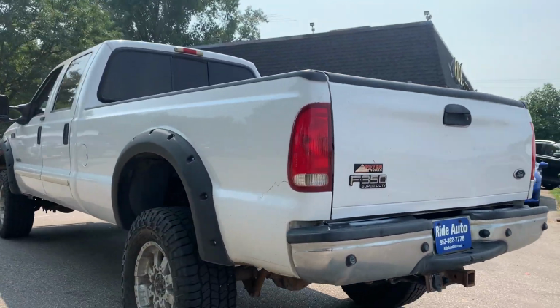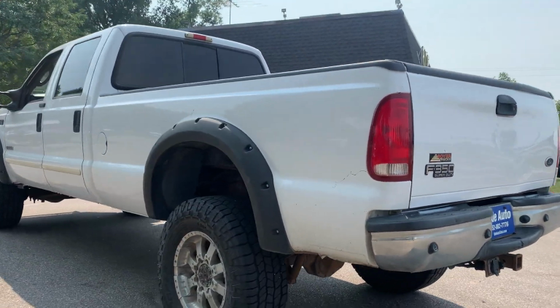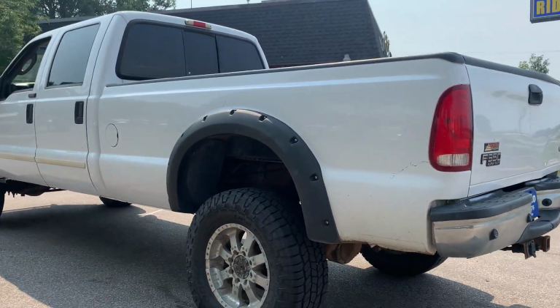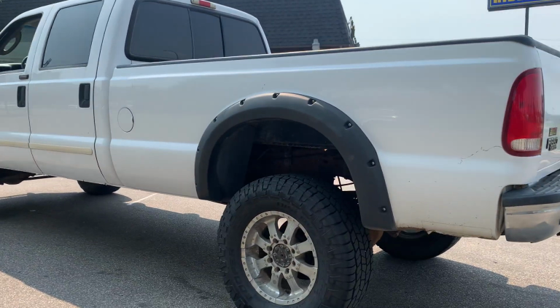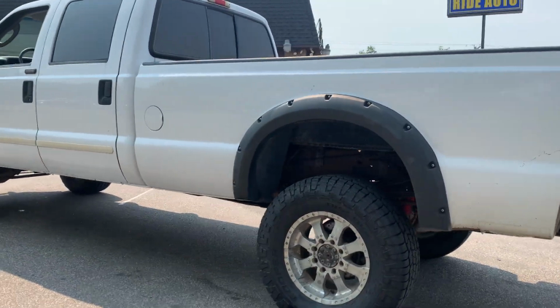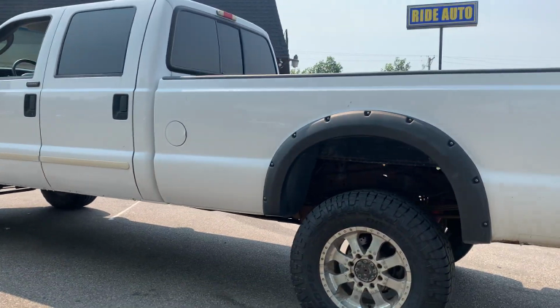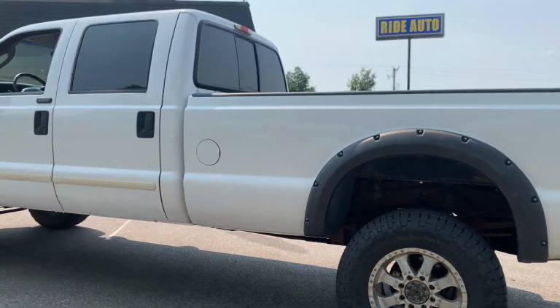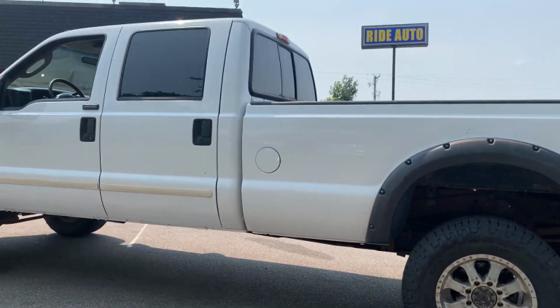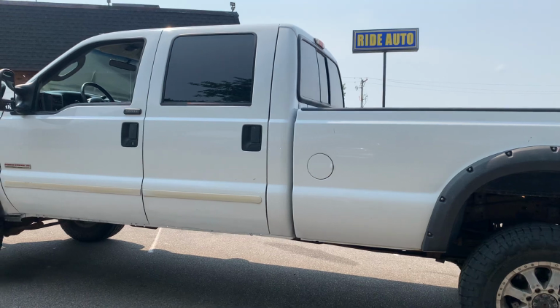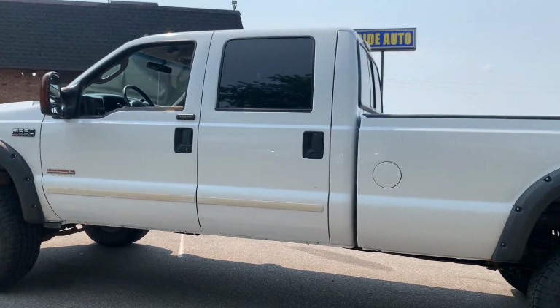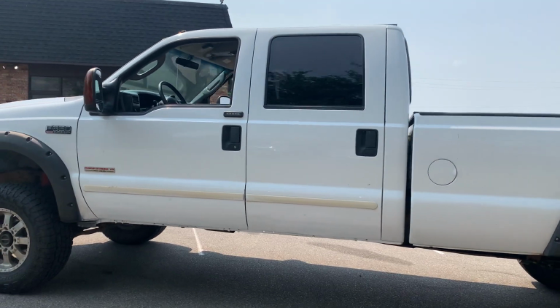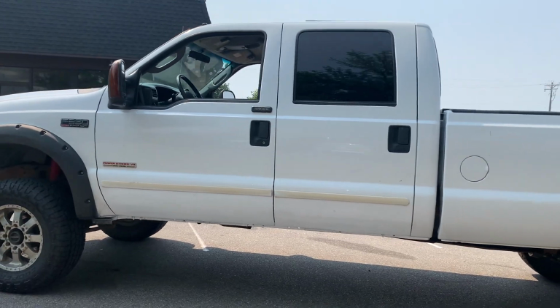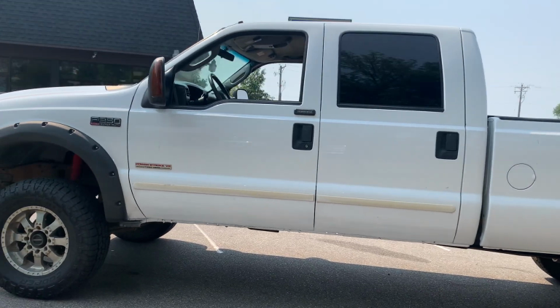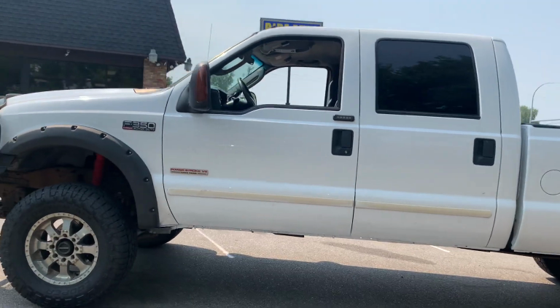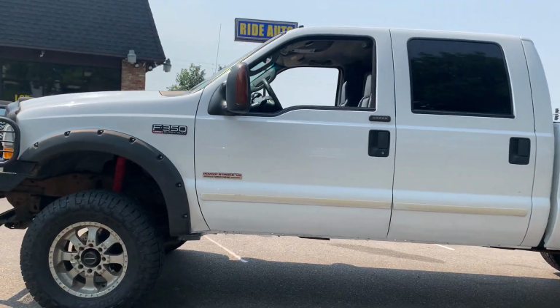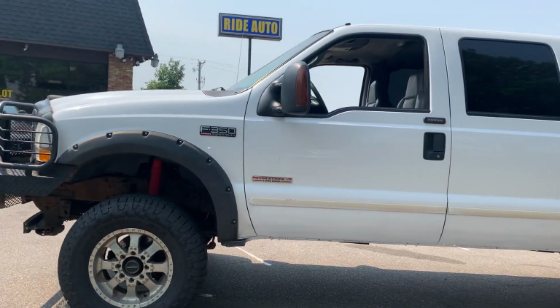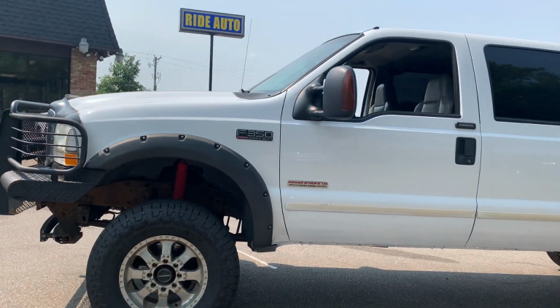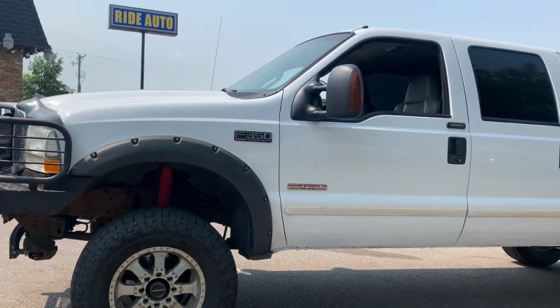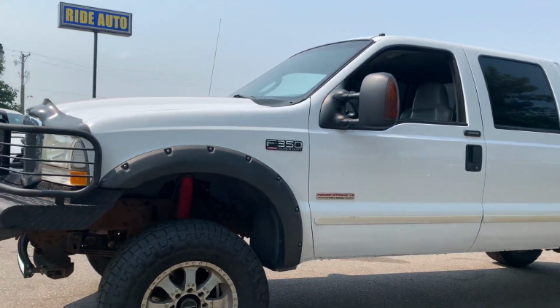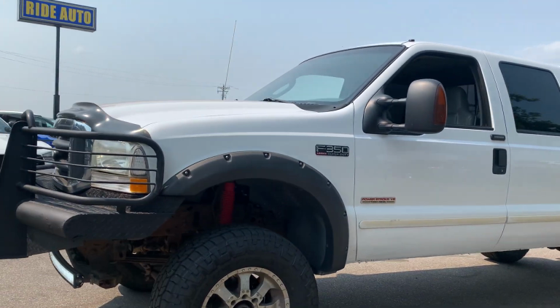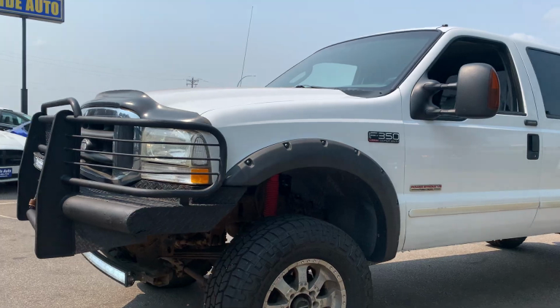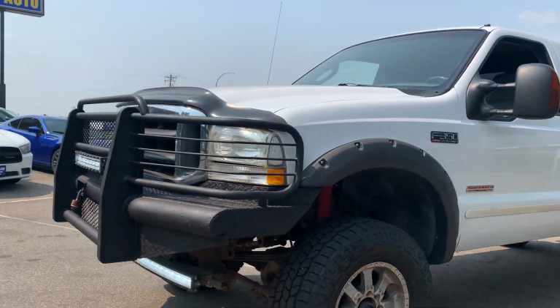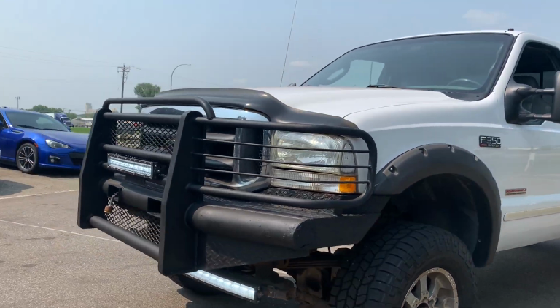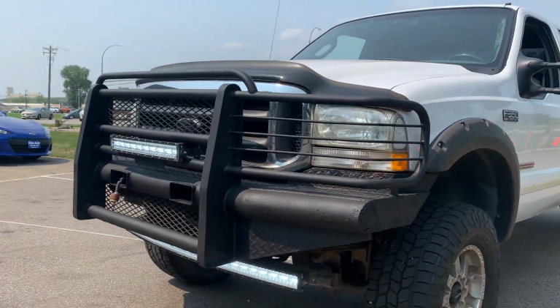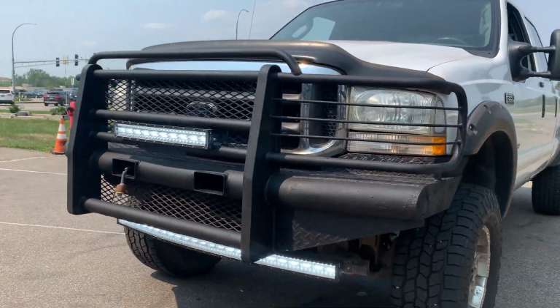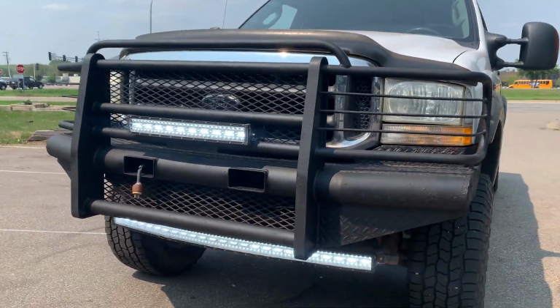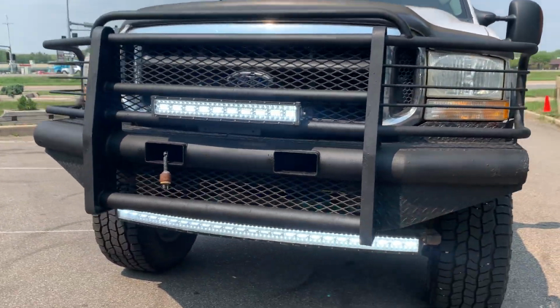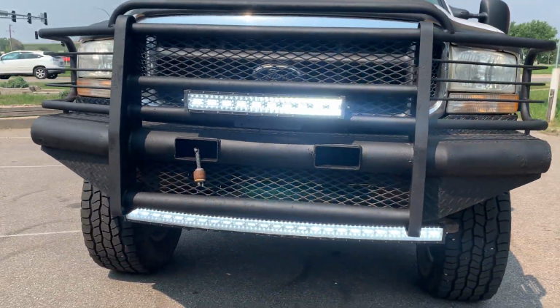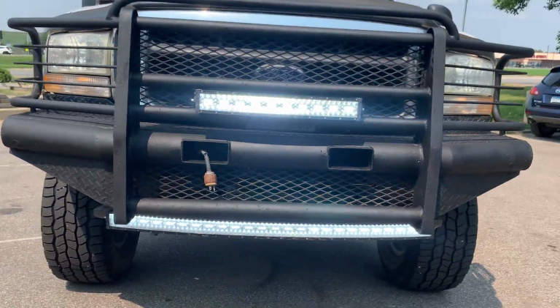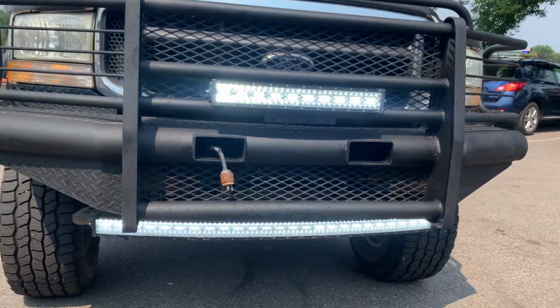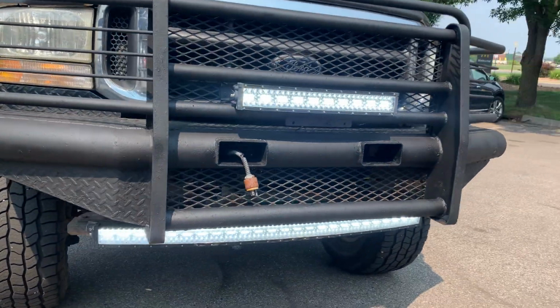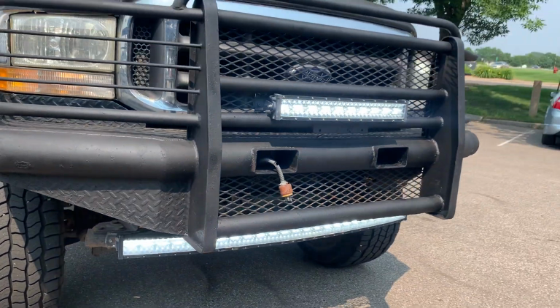It is an out-of-state vehicle. It's got the aftermarket wheels and tires. Just a beautiful stance on this truck — this is a South Dakota truck. The body's in really nice shape. It's got the heavy-duty Ranch Guard in the front and off-road lights.